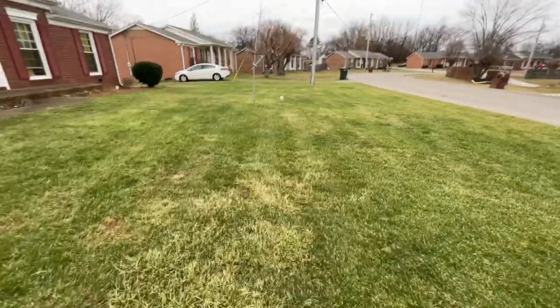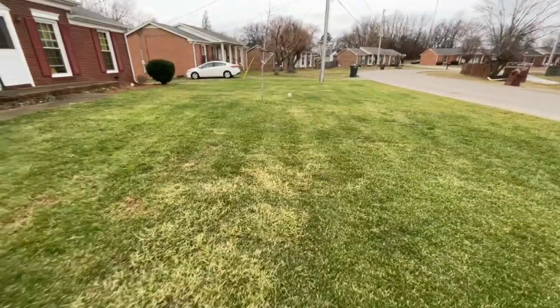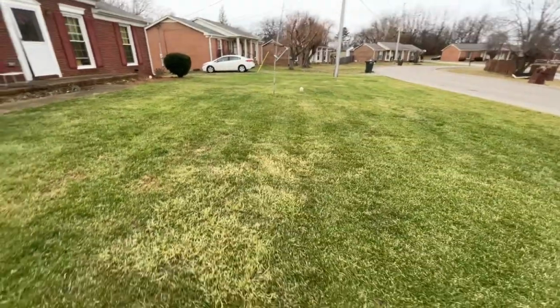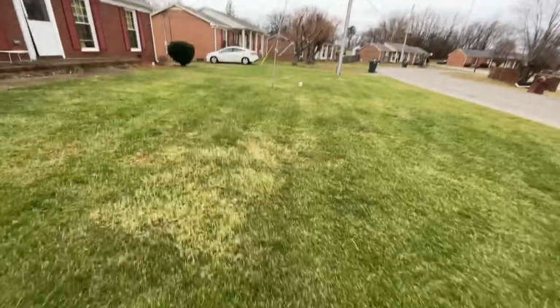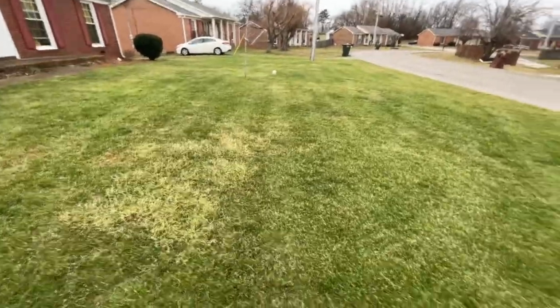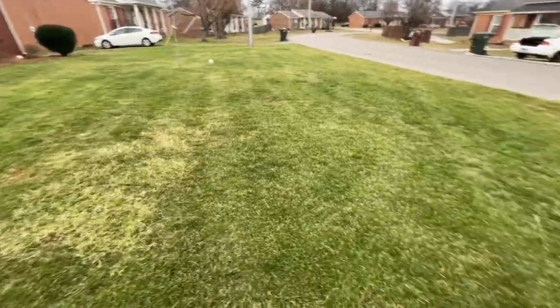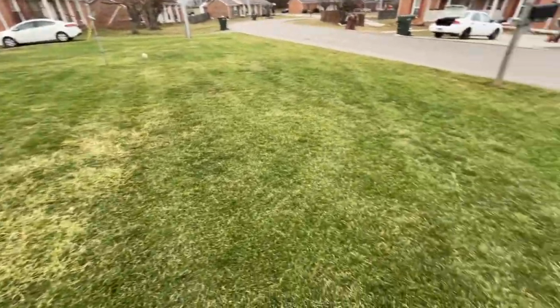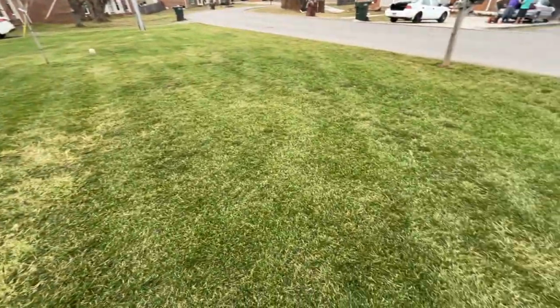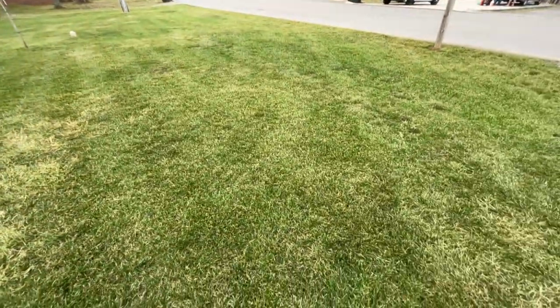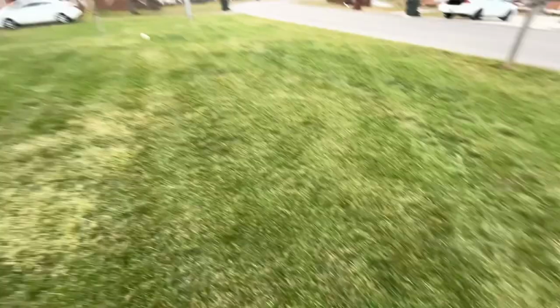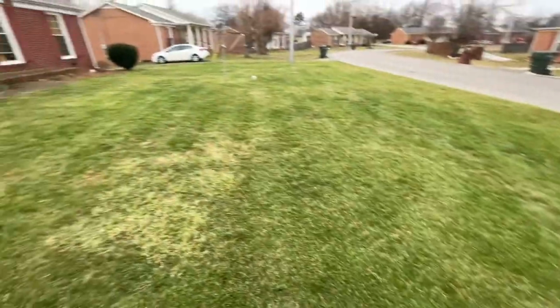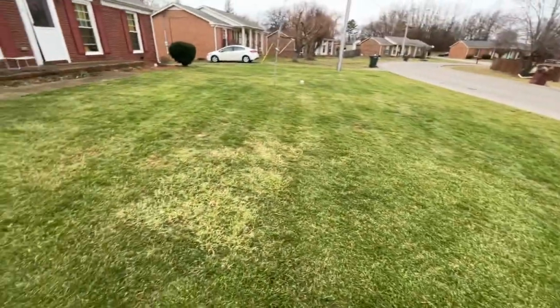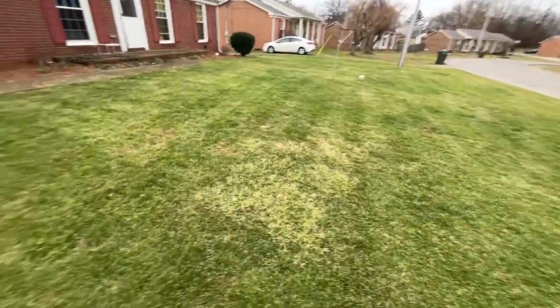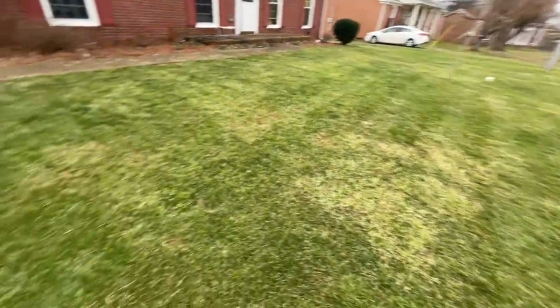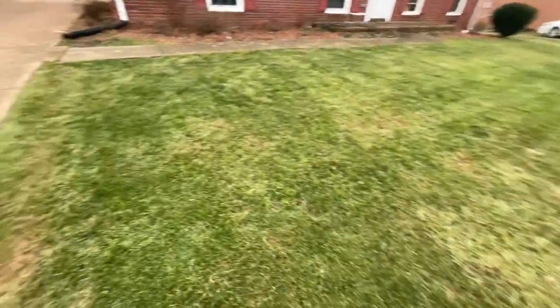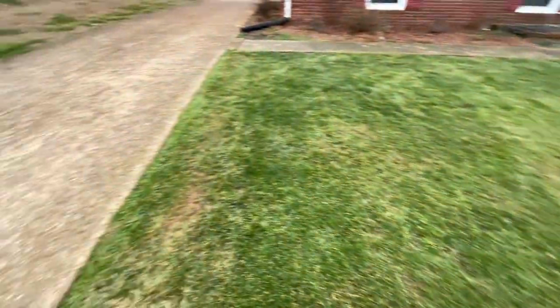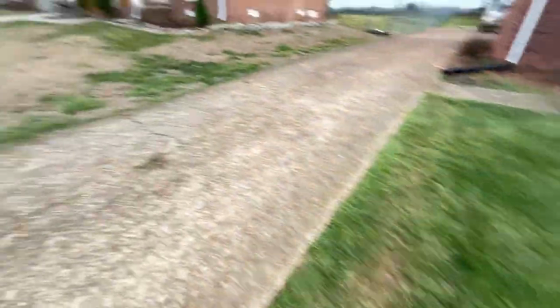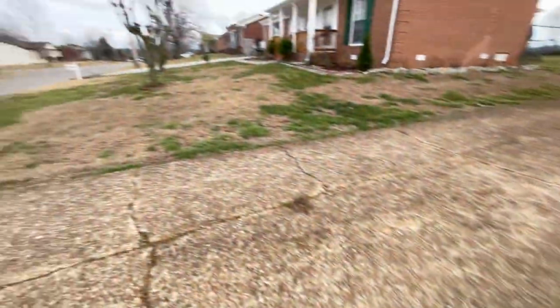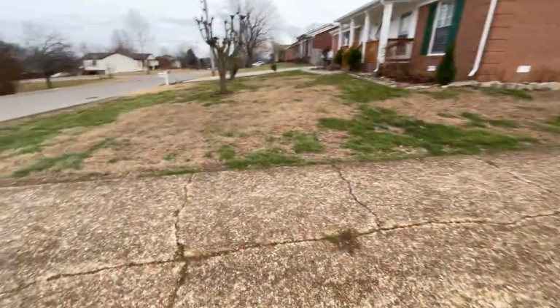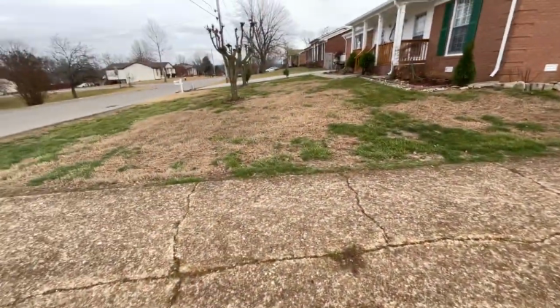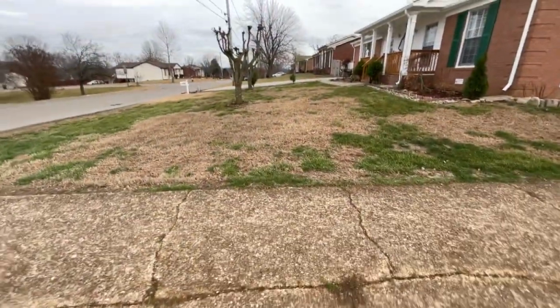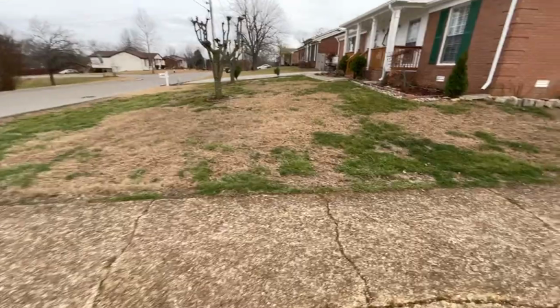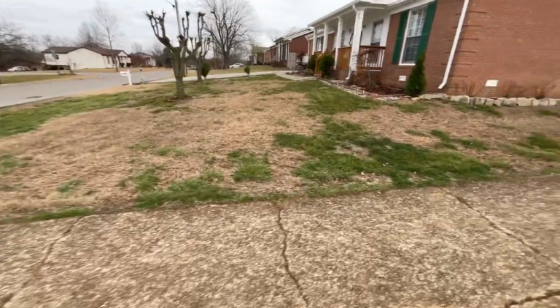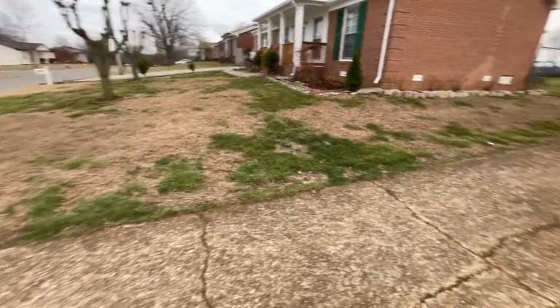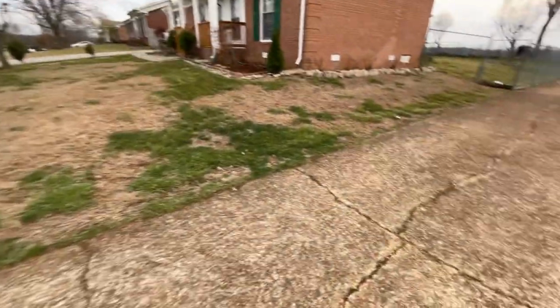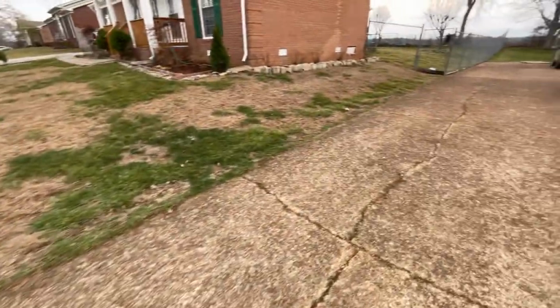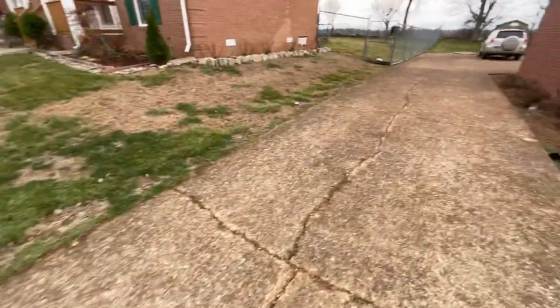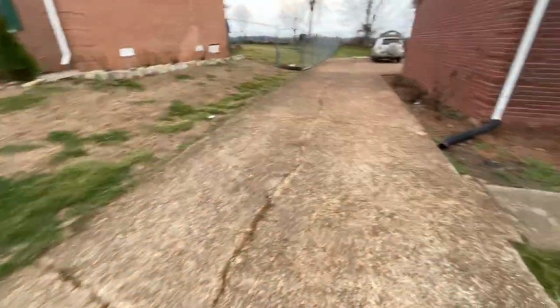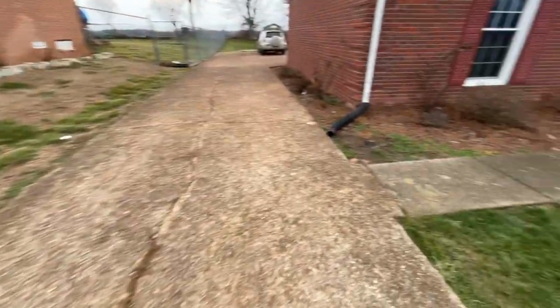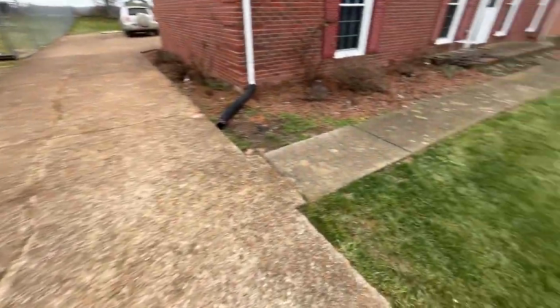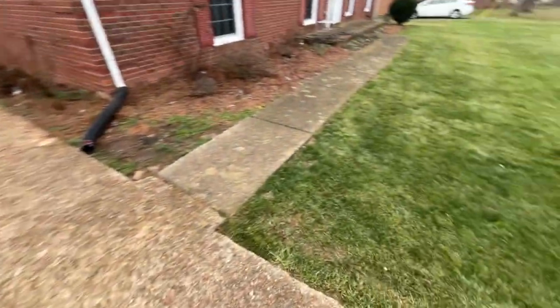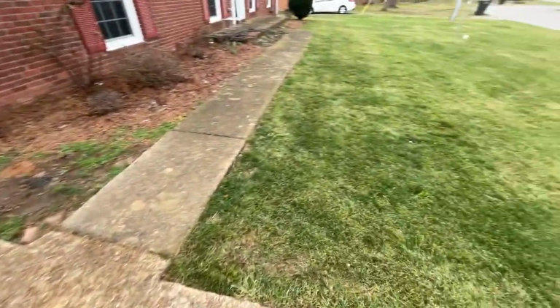It's a fairly rough time of day — the lighting is pretty bad — but you can see this is what my lawn looks like and this is what everybody else's looks like. So it's bad, but it could be worse.